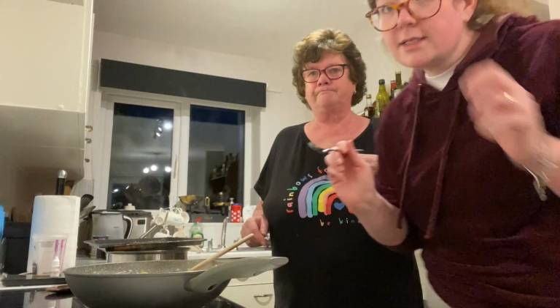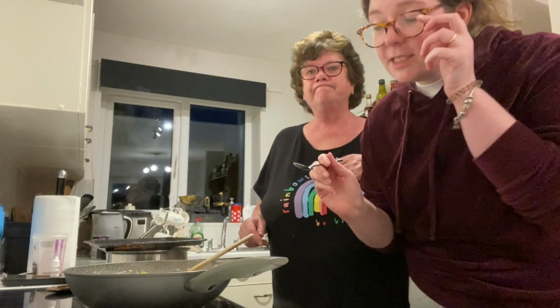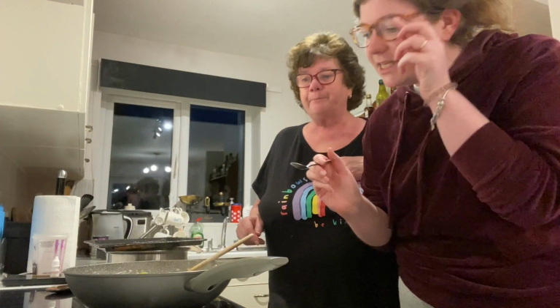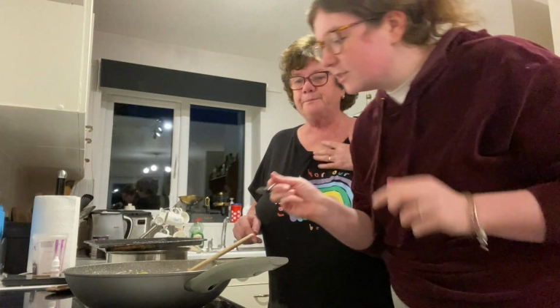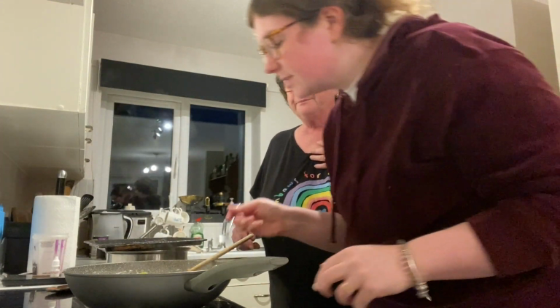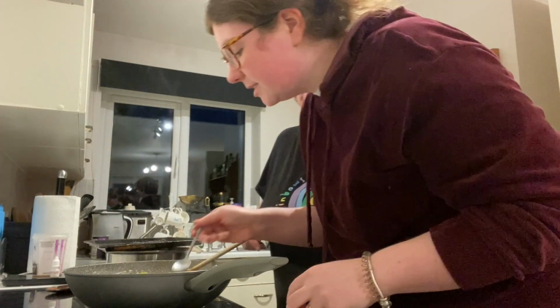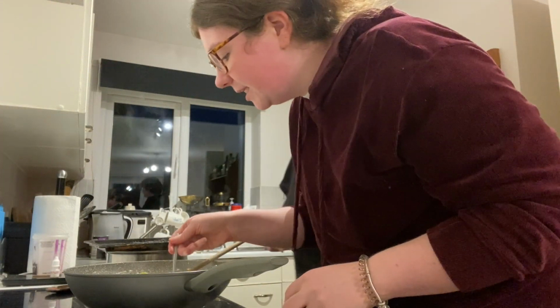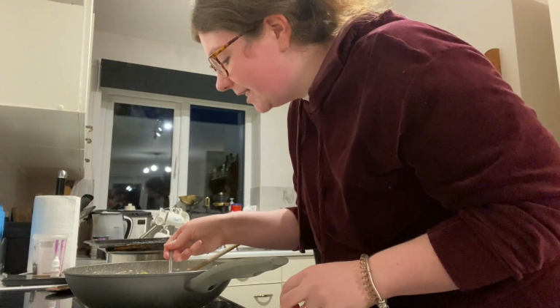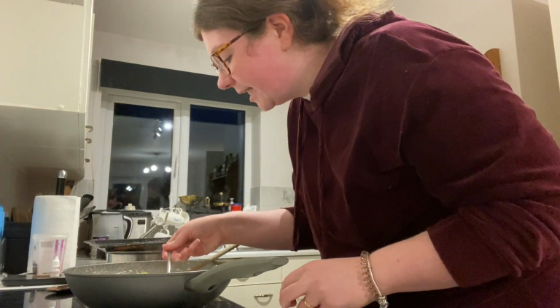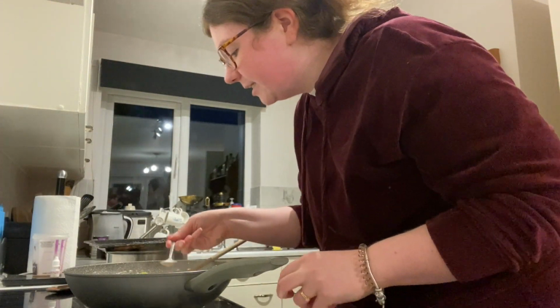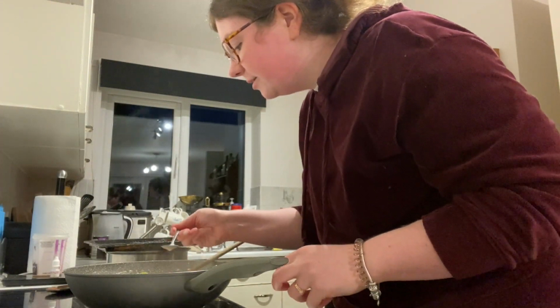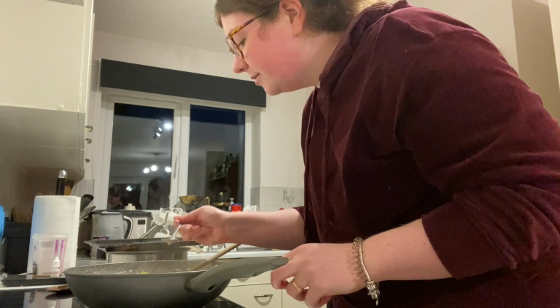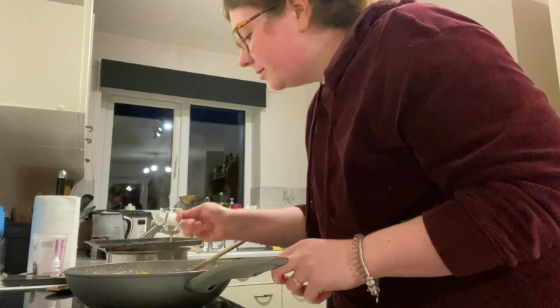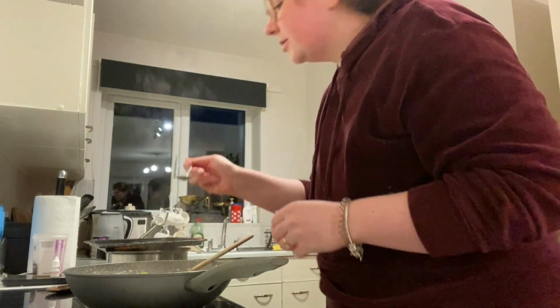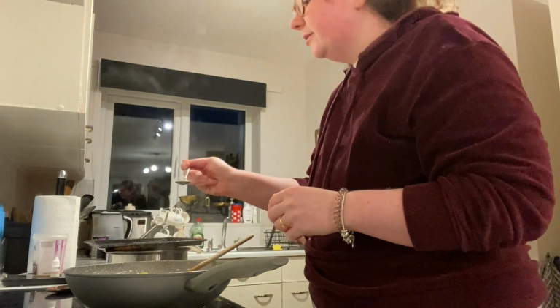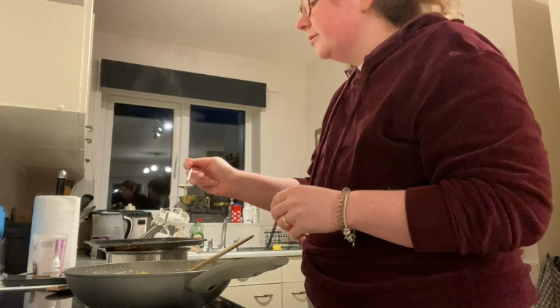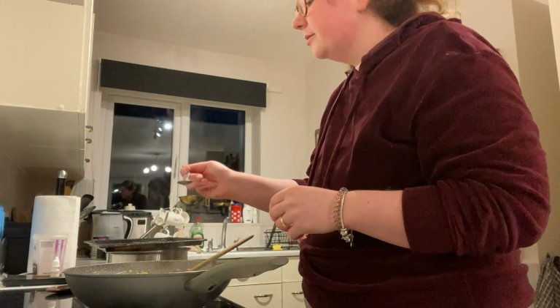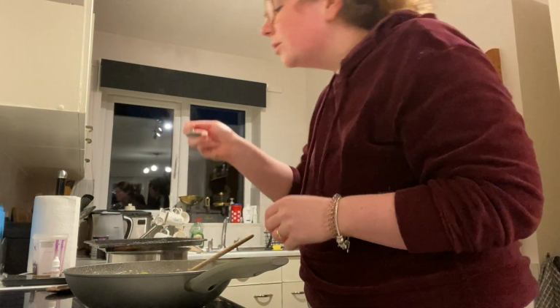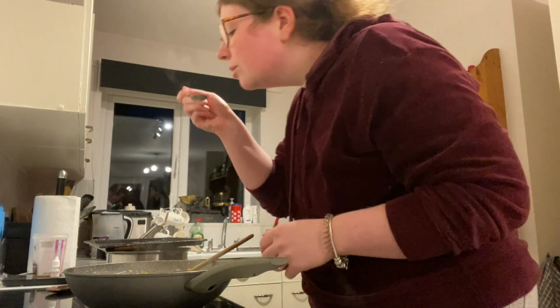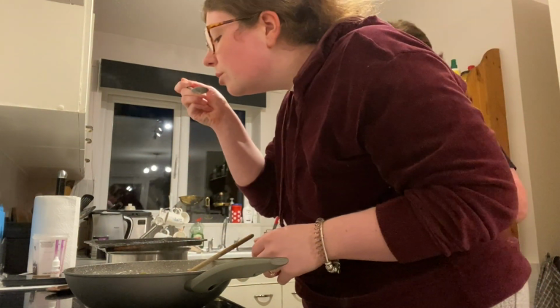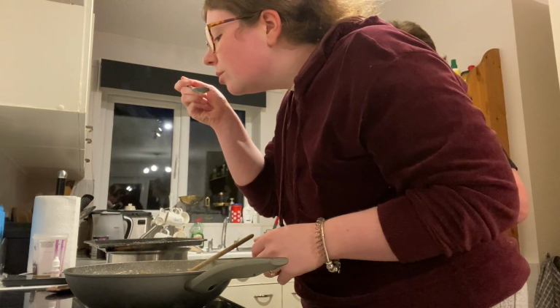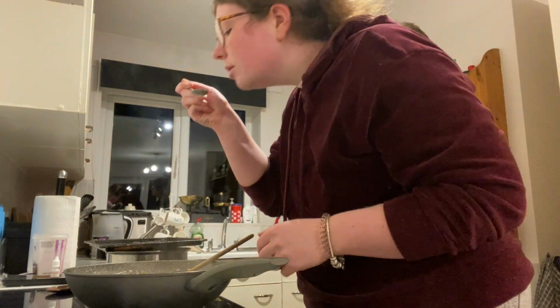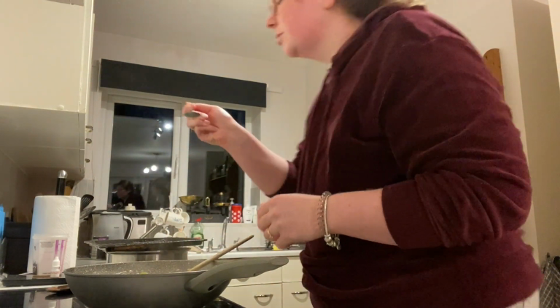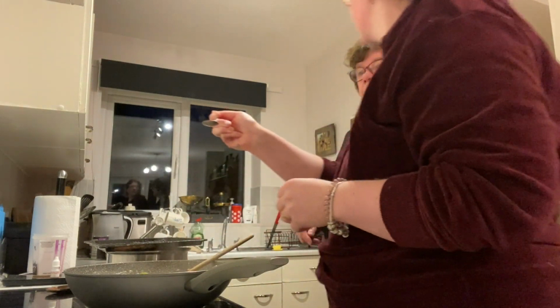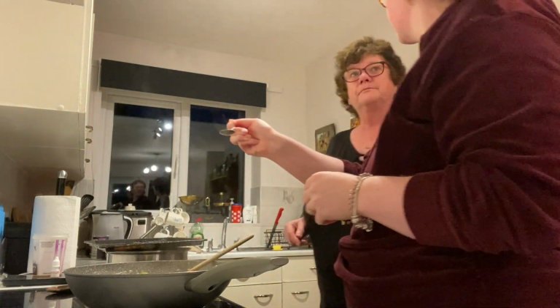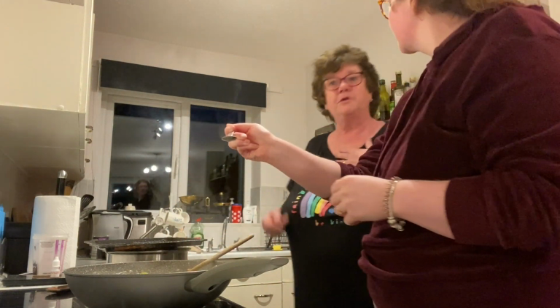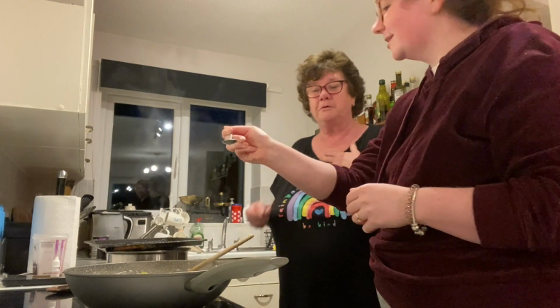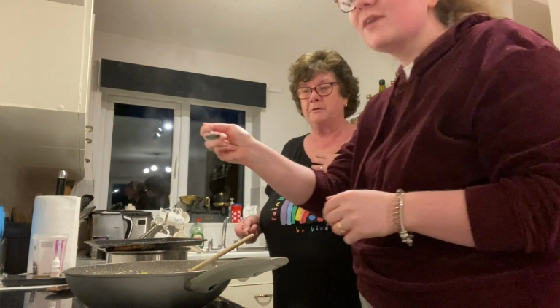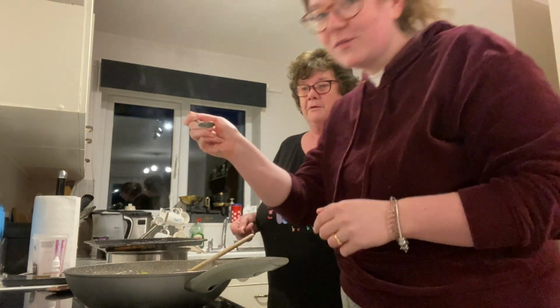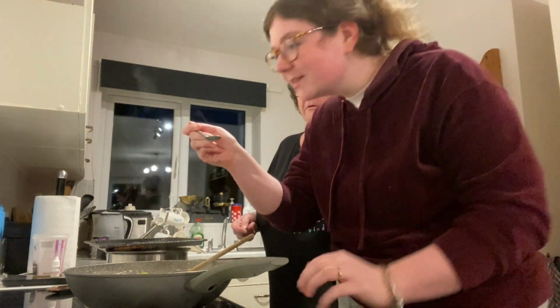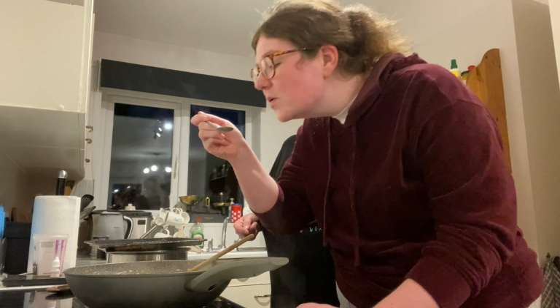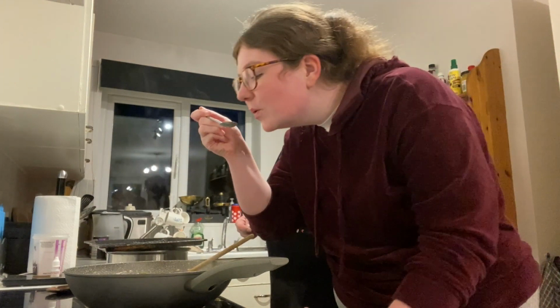Alright, time to taste test the sauce — see if it needs anything adding. Should I go first? I'll go first.